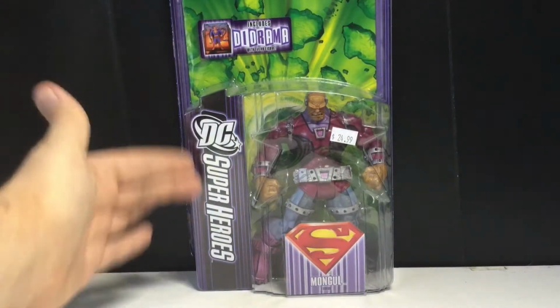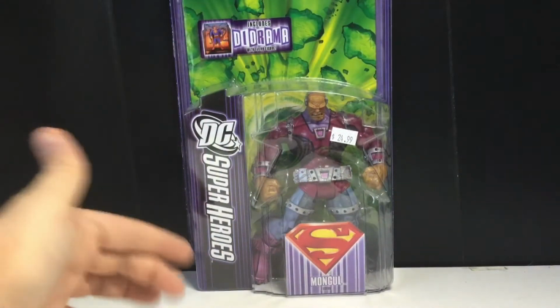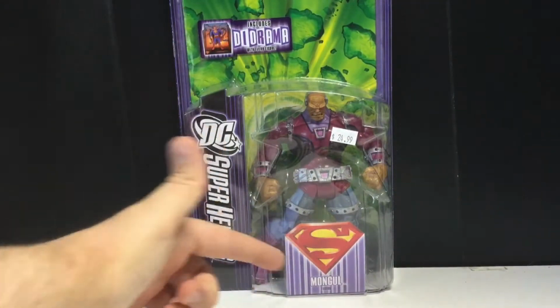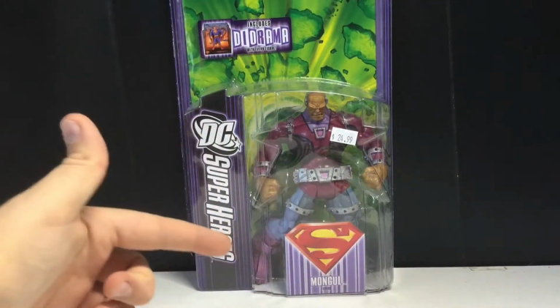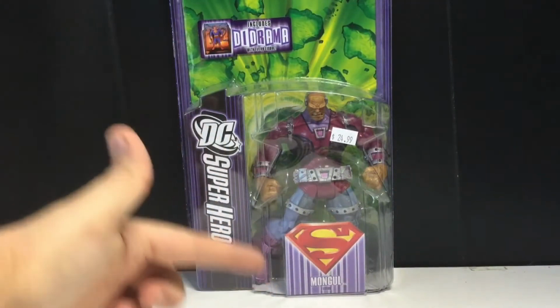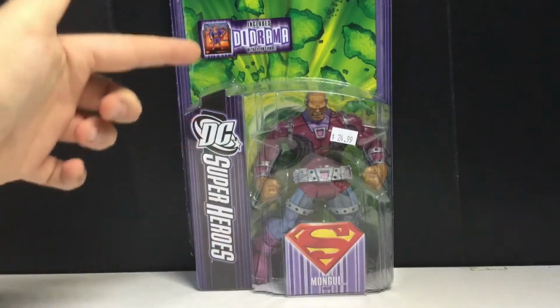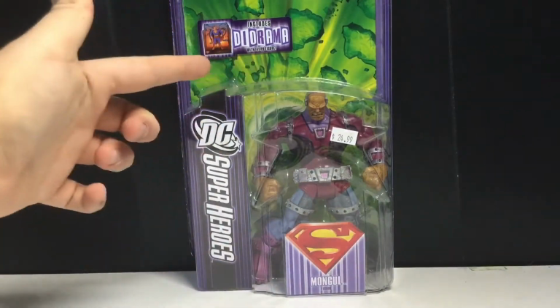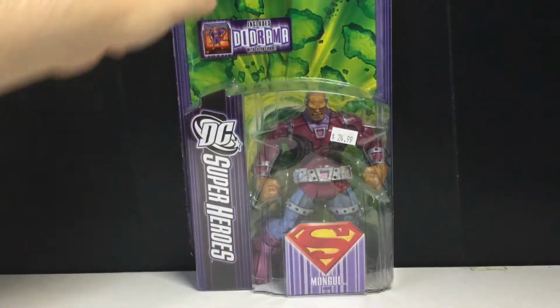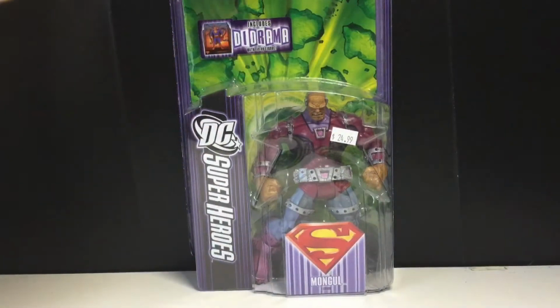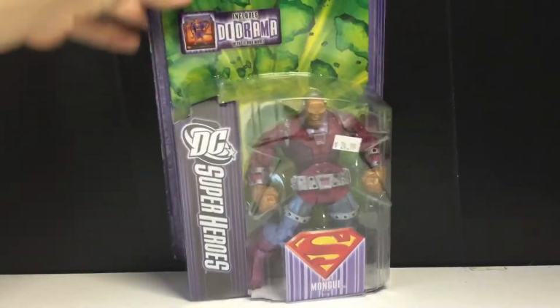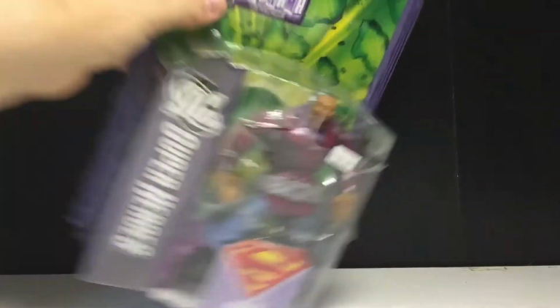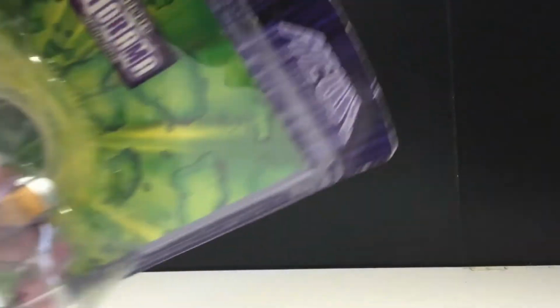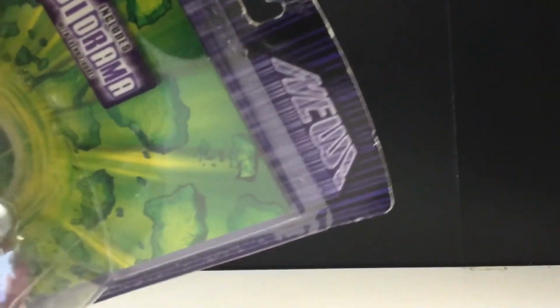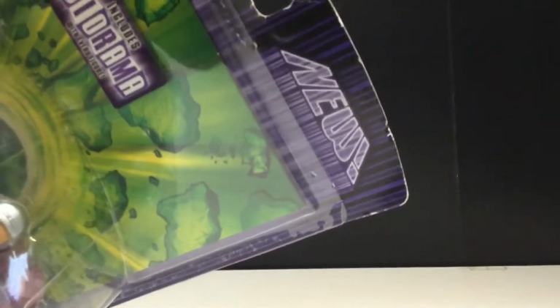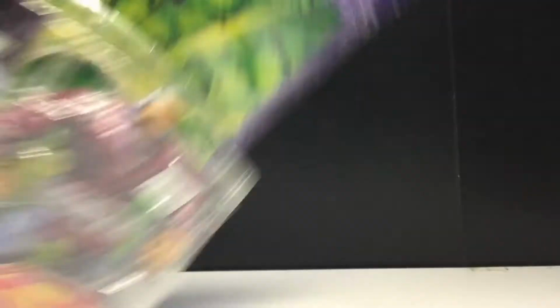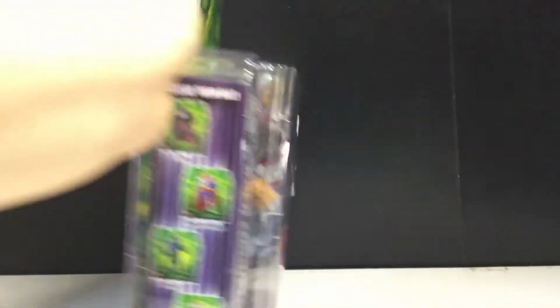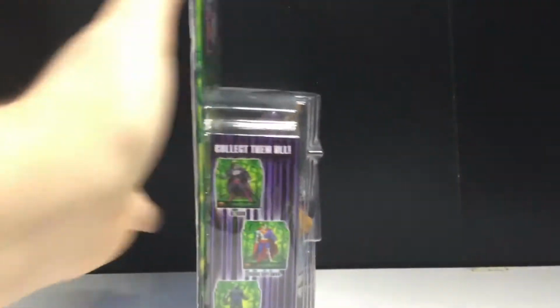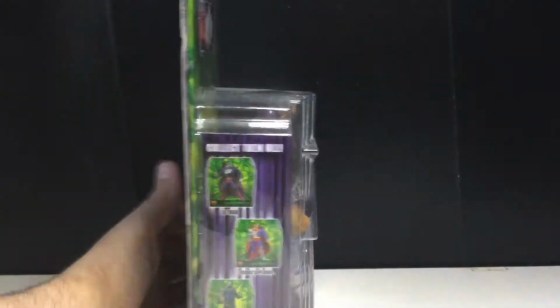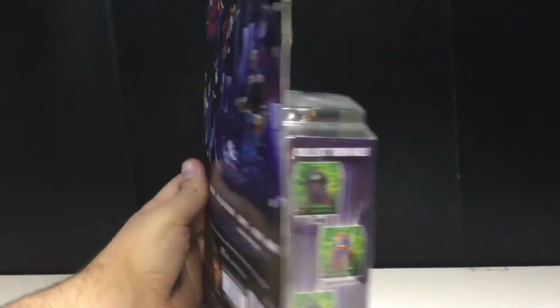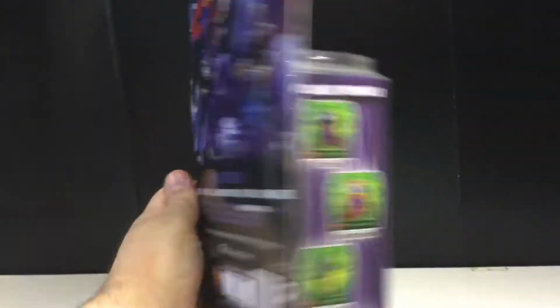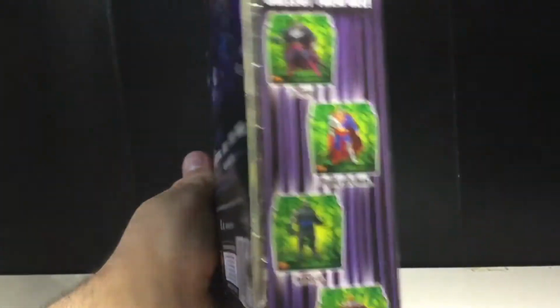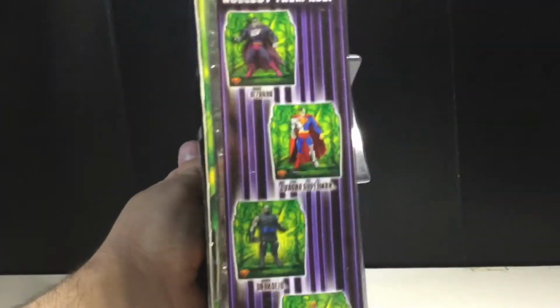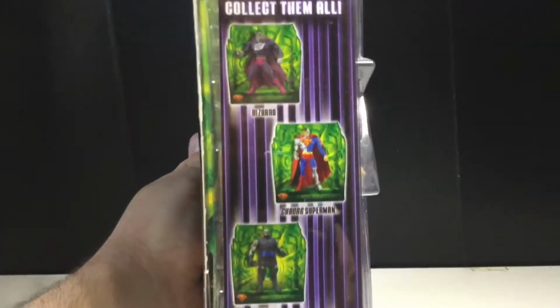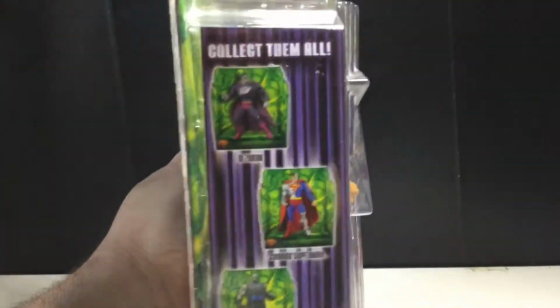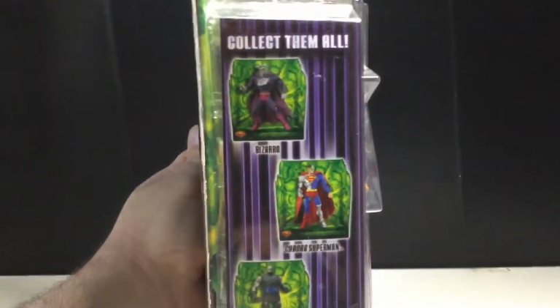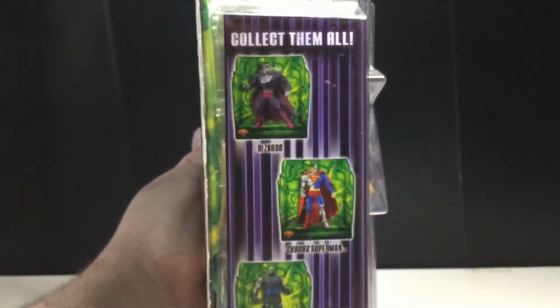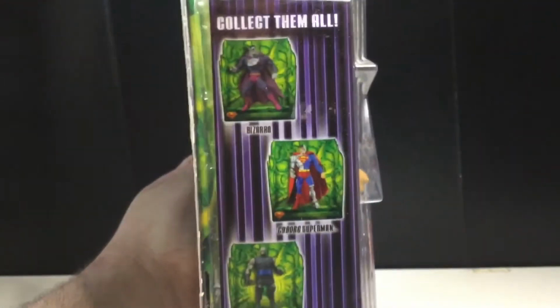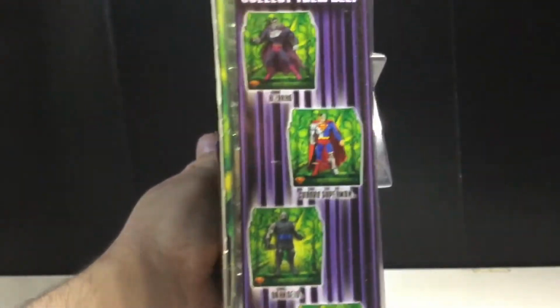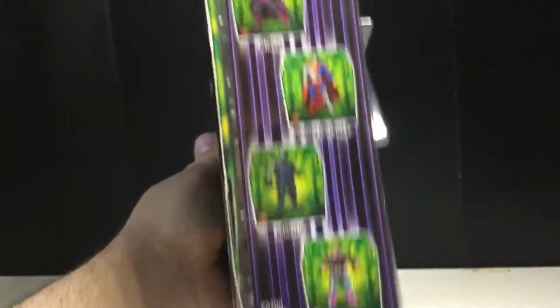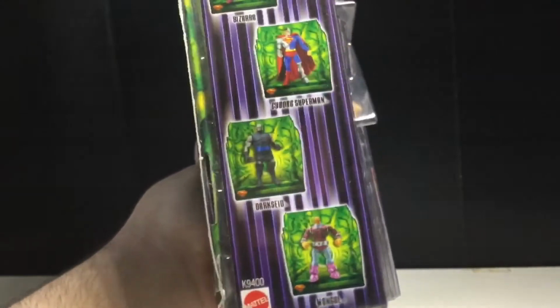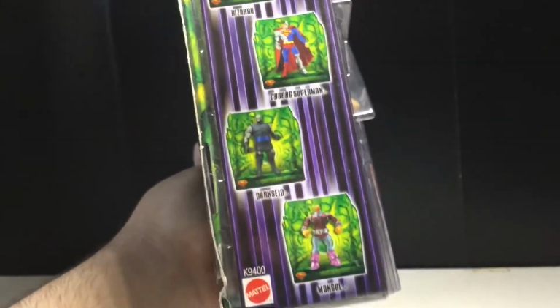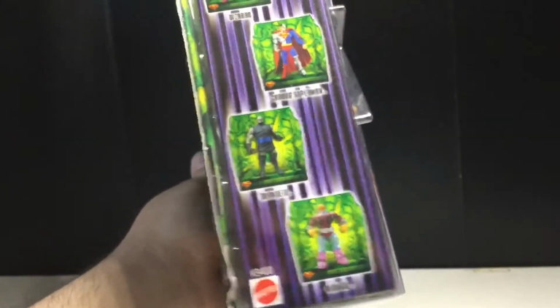On the side you can see DC Superheroes with the old DC logo, and then you can see Superman and Mongol along with the diorama it comes with. On the other side you can see Bizarro, Cyborg, Superman, Darkseid, and Mongol.